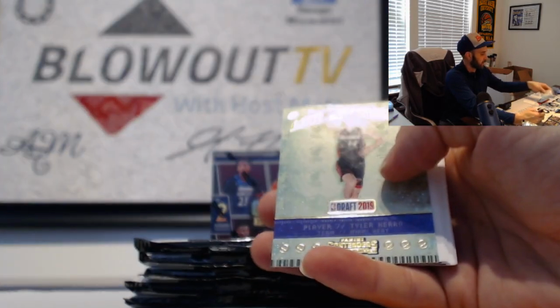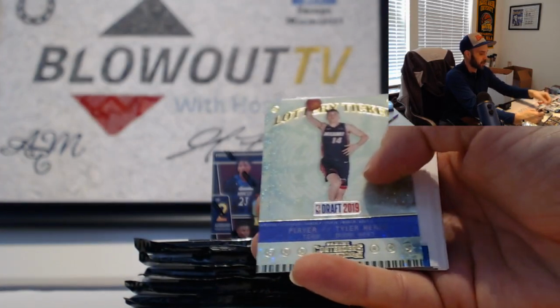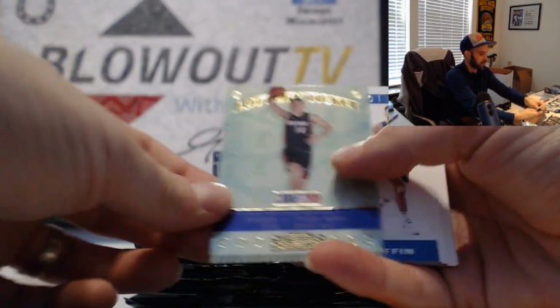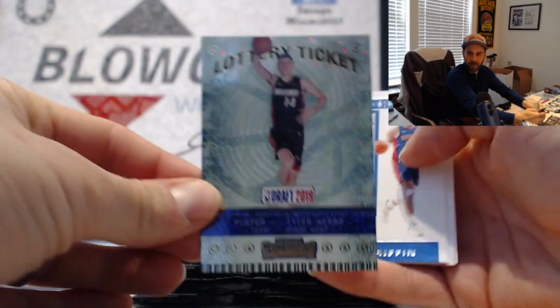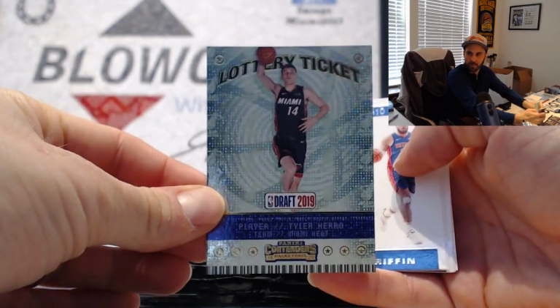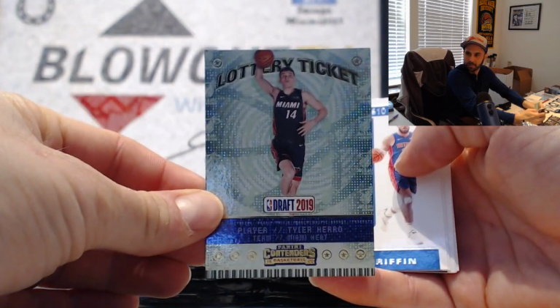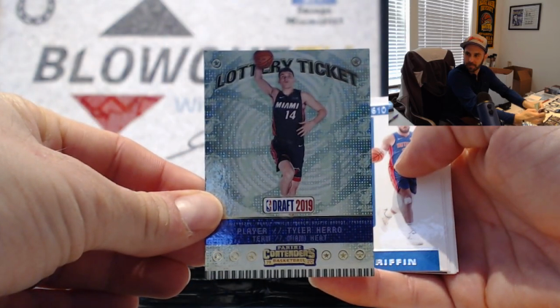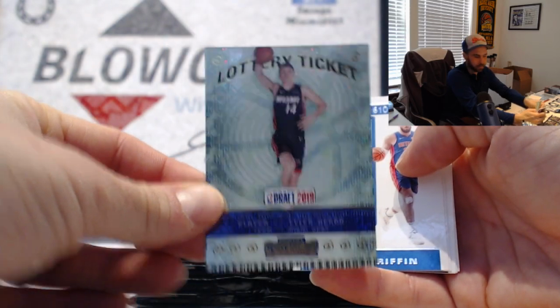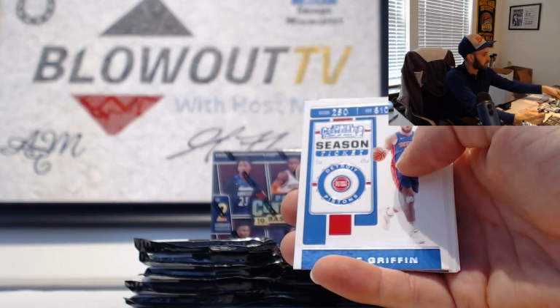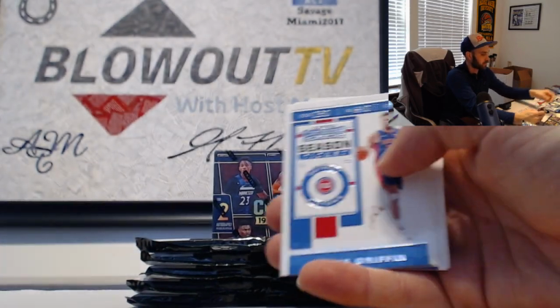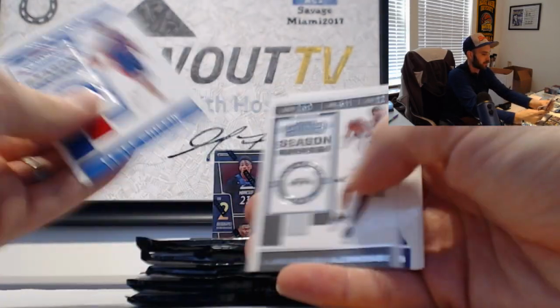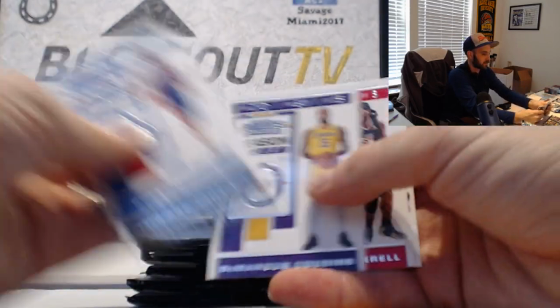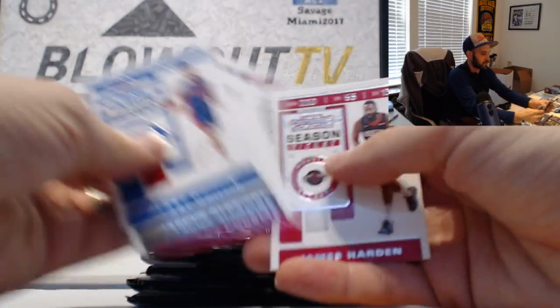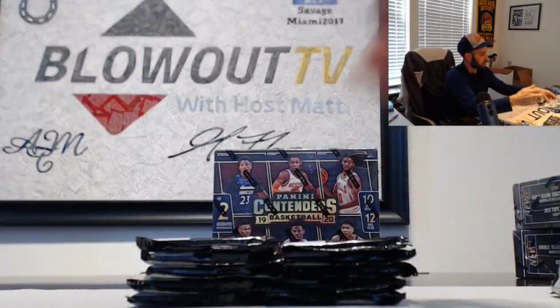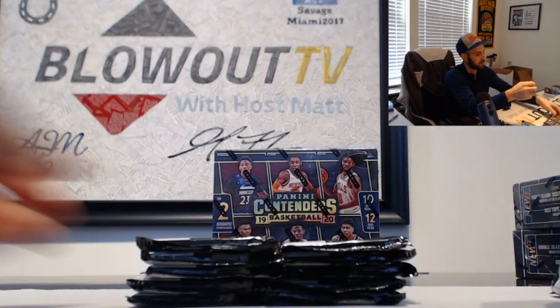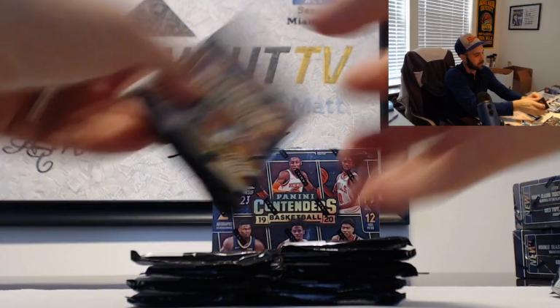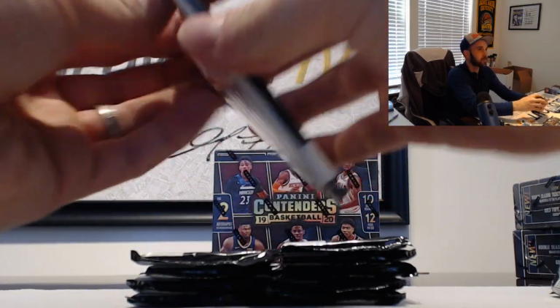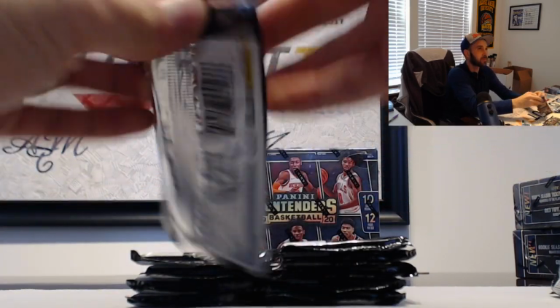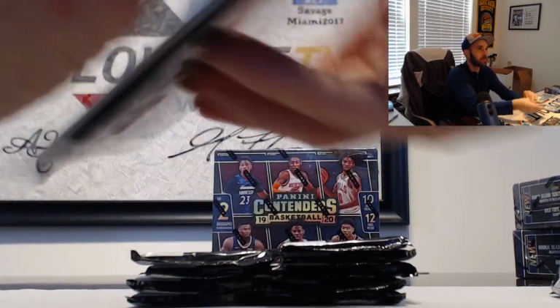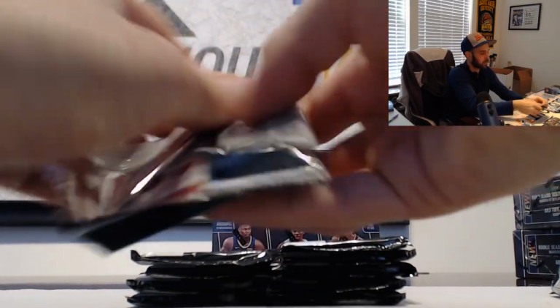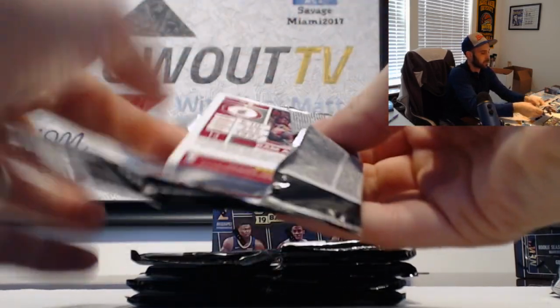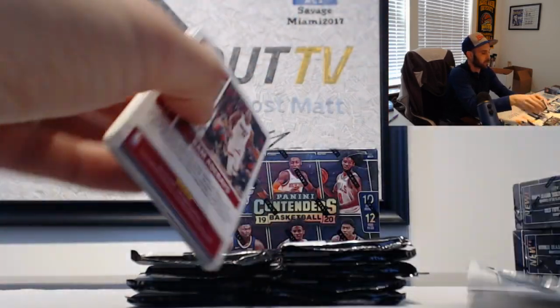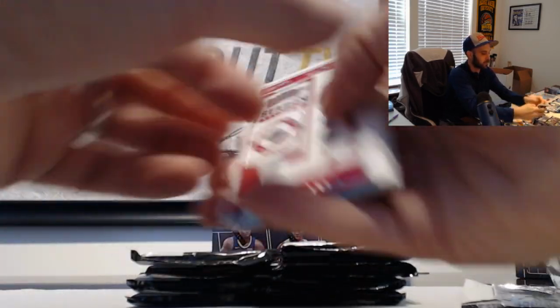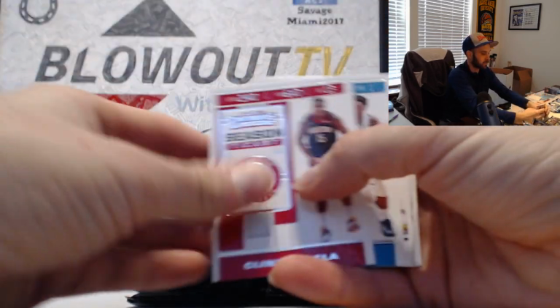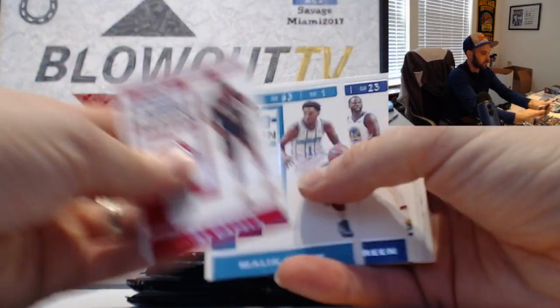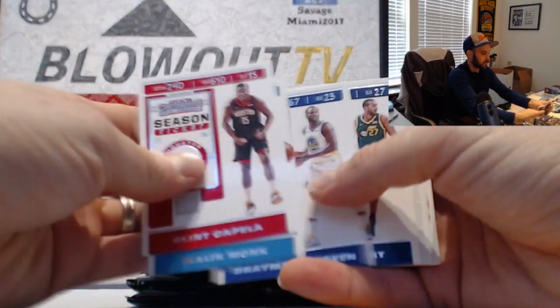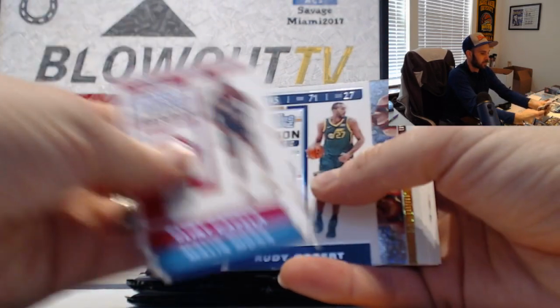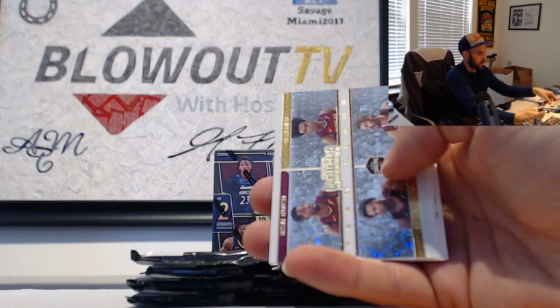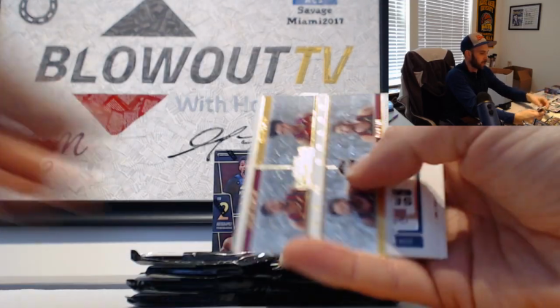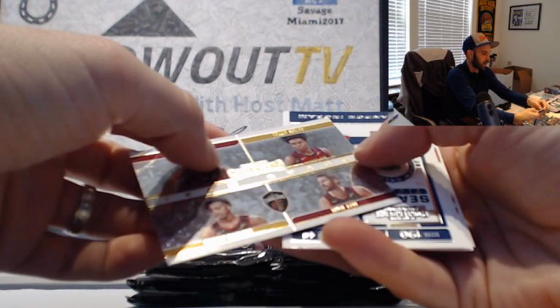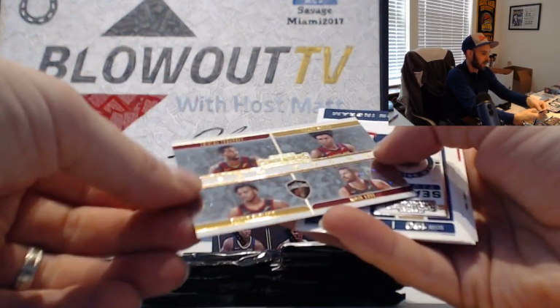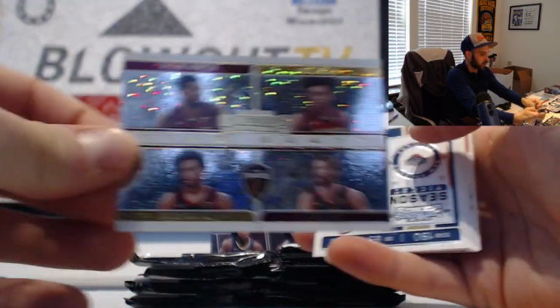Lottery ticket of Tyler Harrow. Team quad Cleveland Cavaliers.